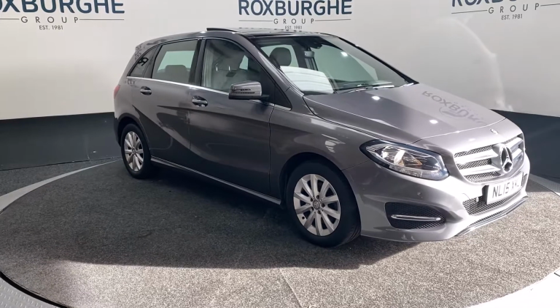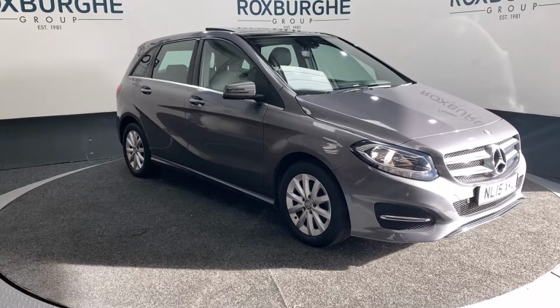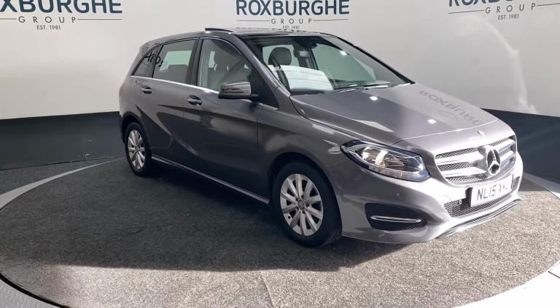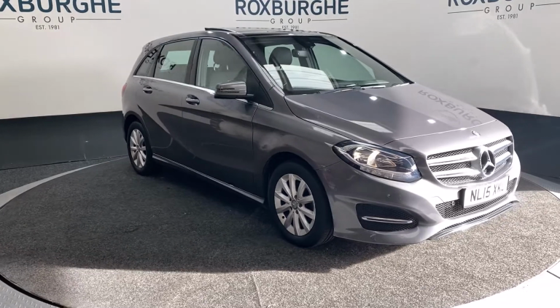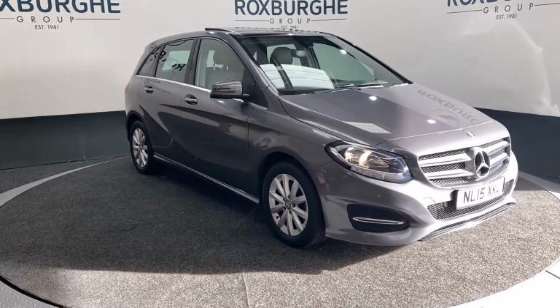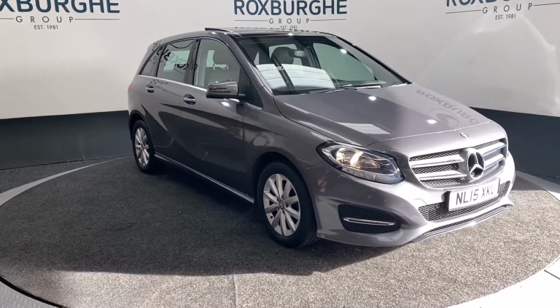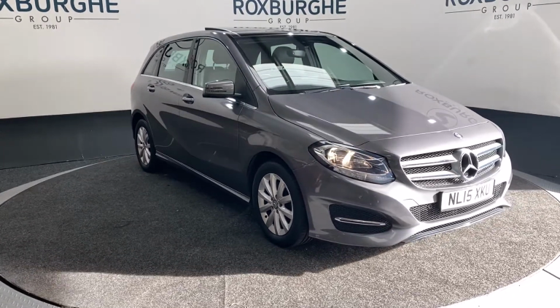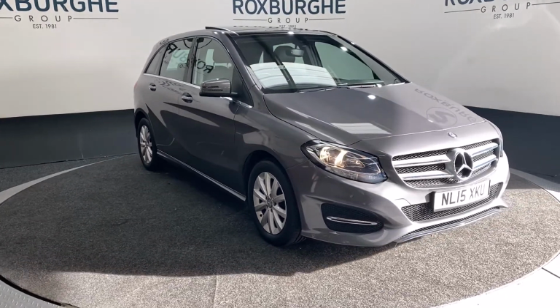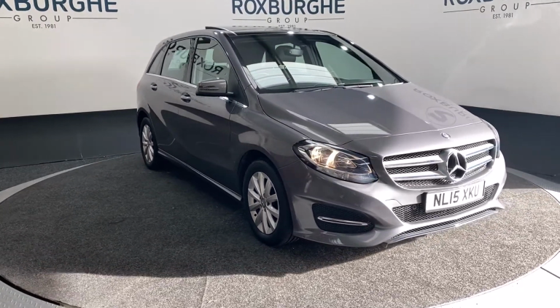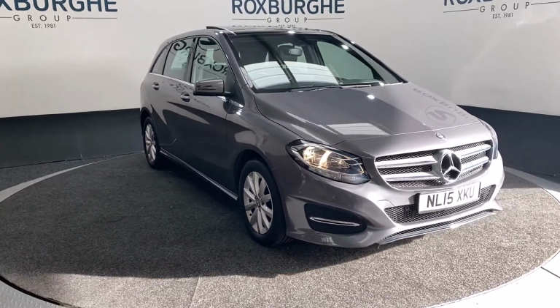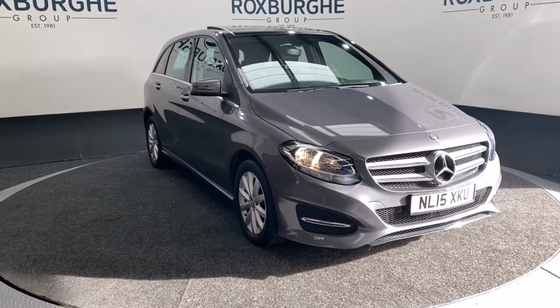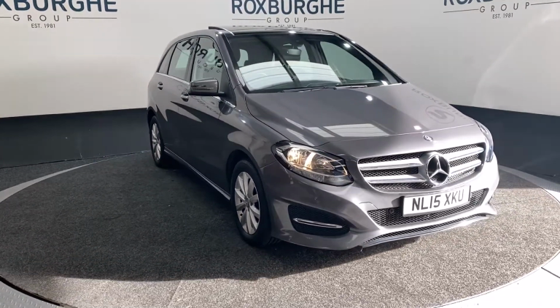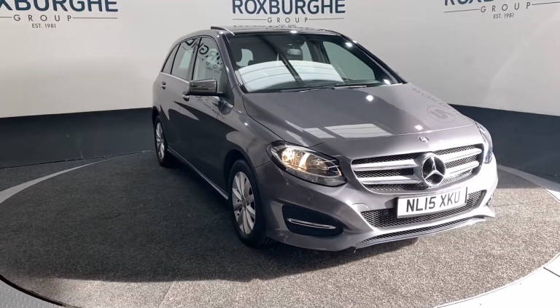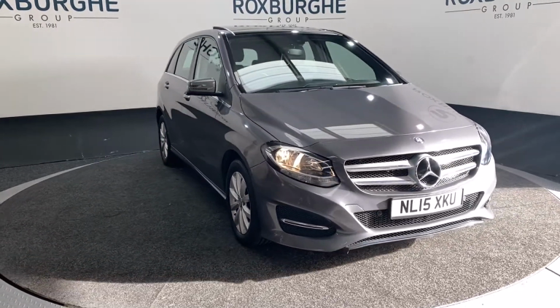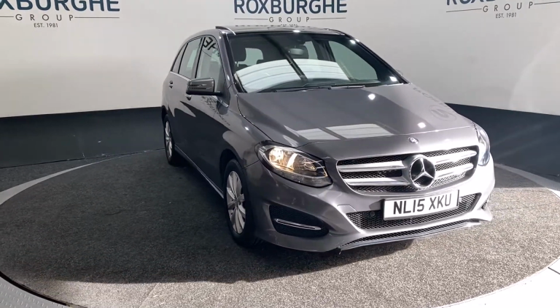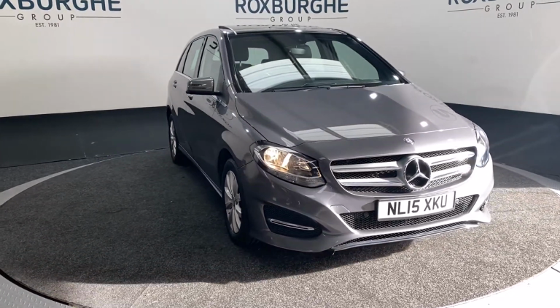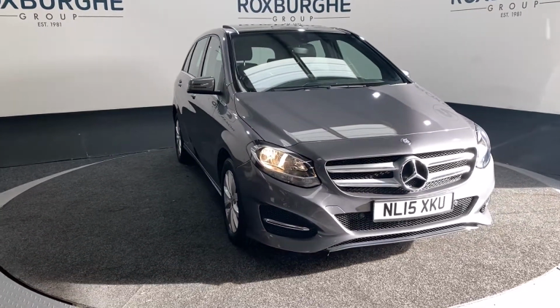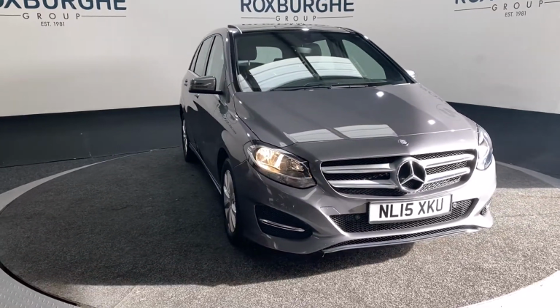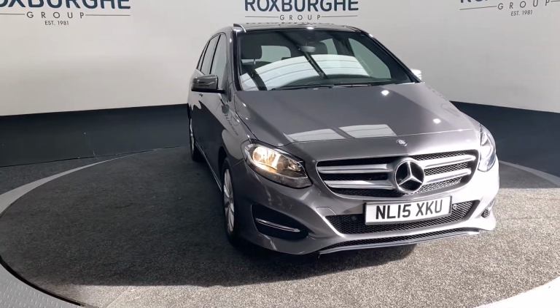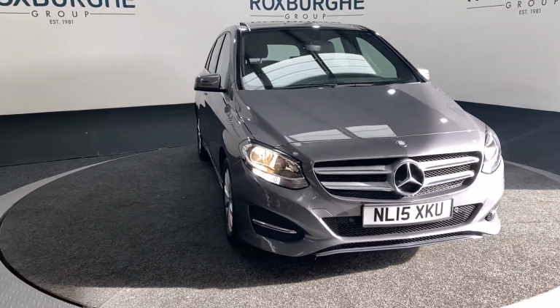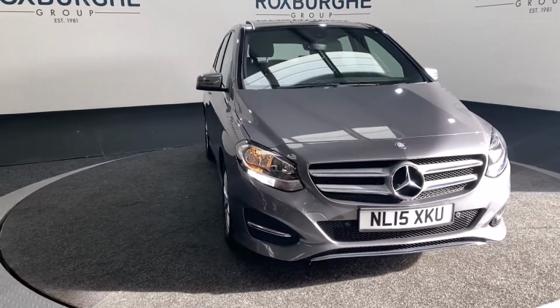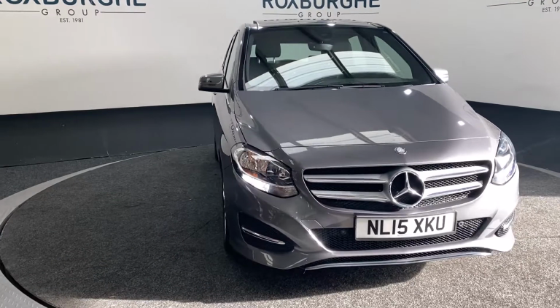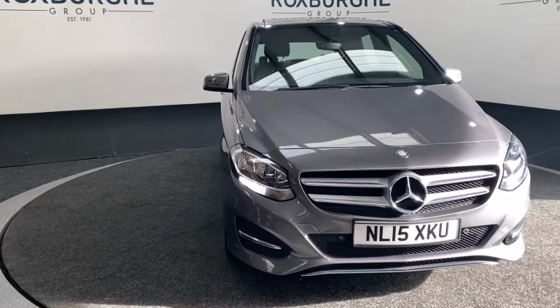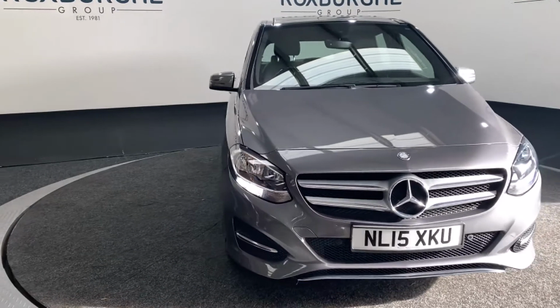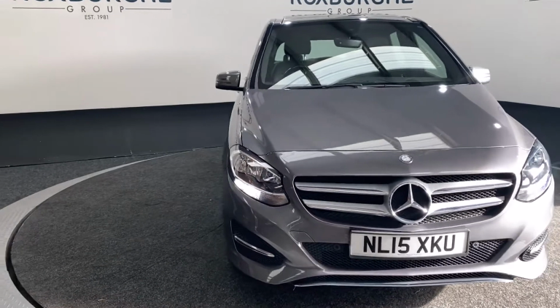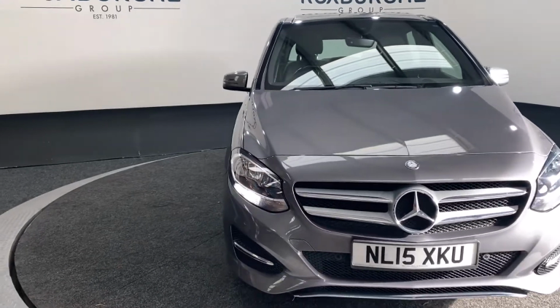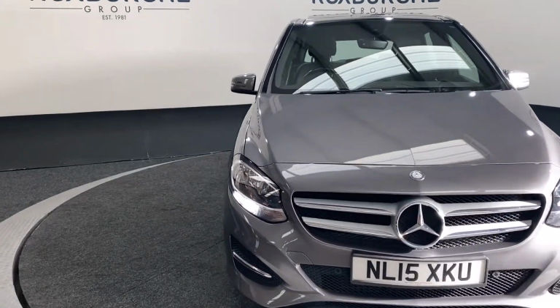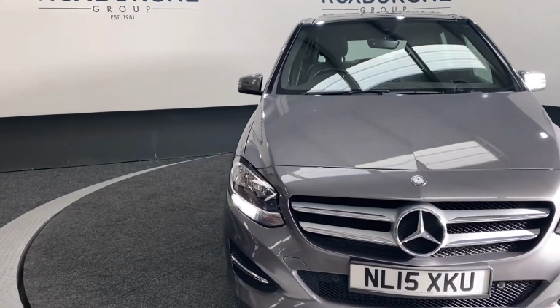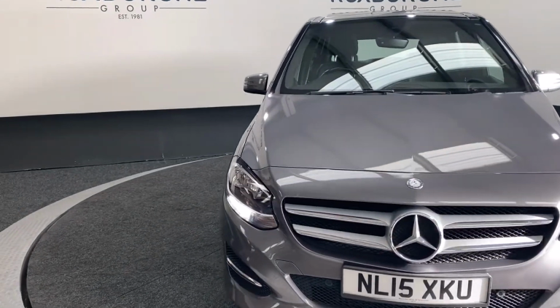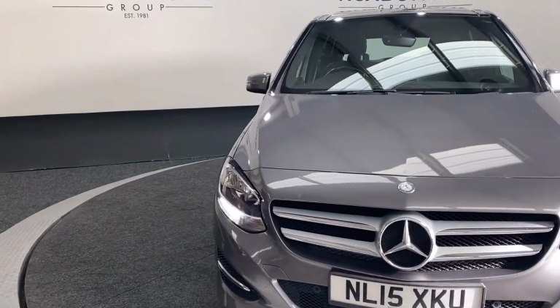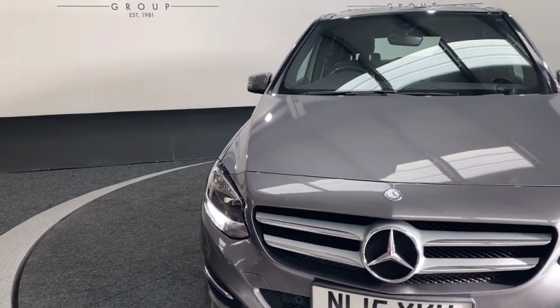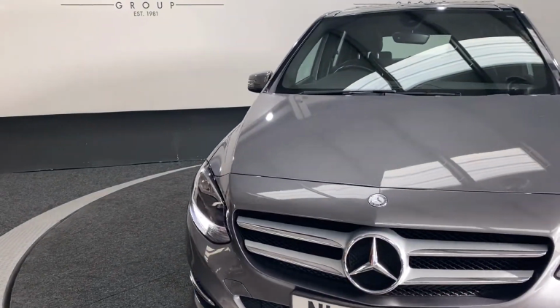Here we have our Mercedes B-Class. This car comes equipped with a 1.6 litre petrol engine which produces 154 brake horsepower.